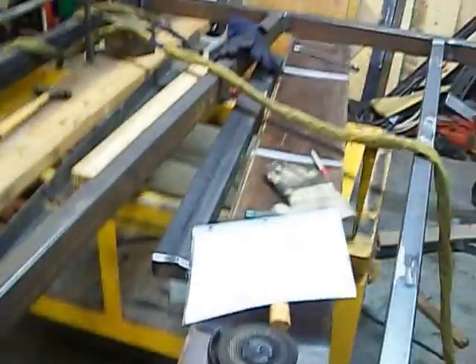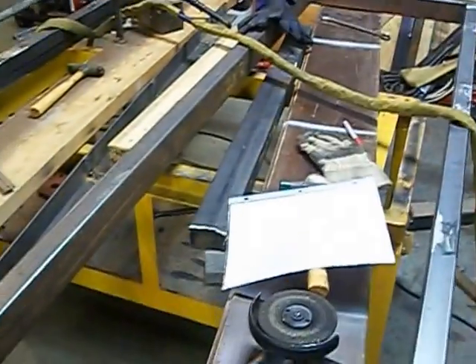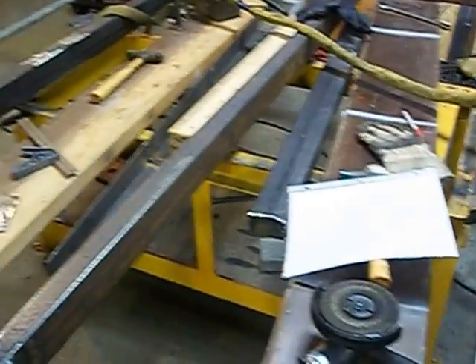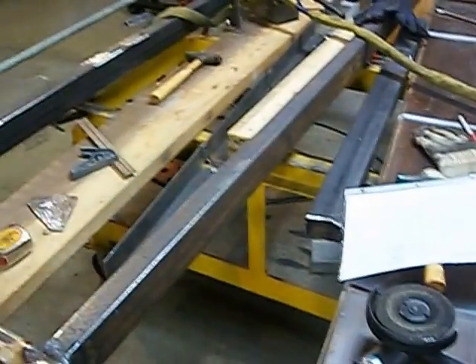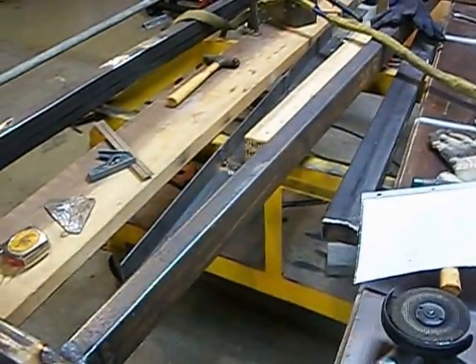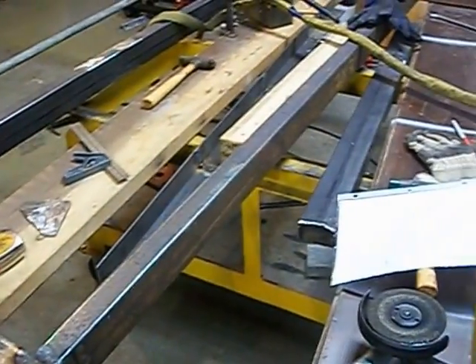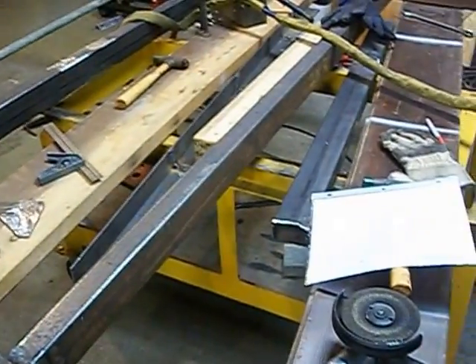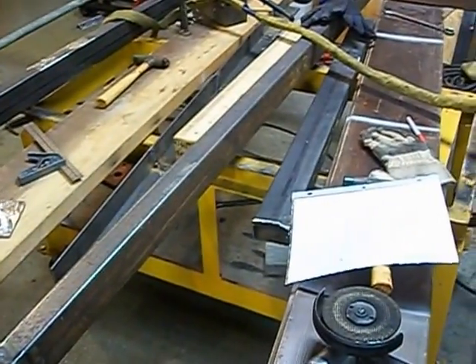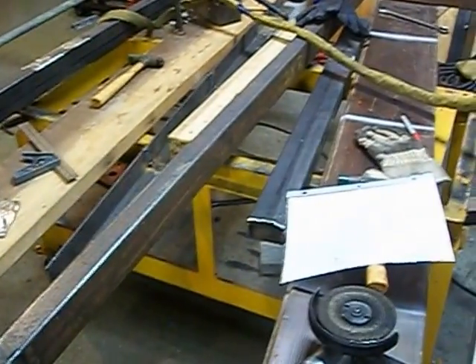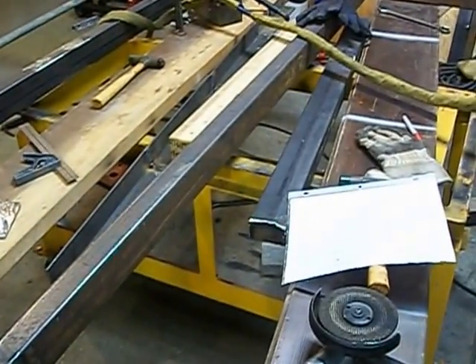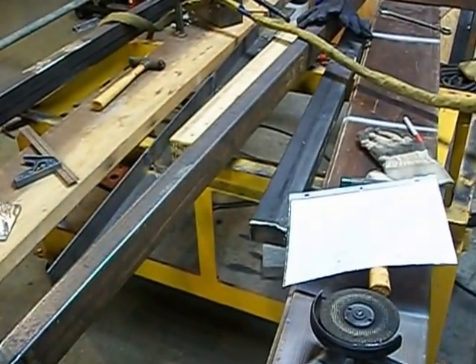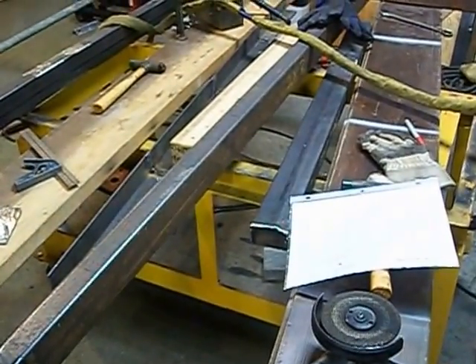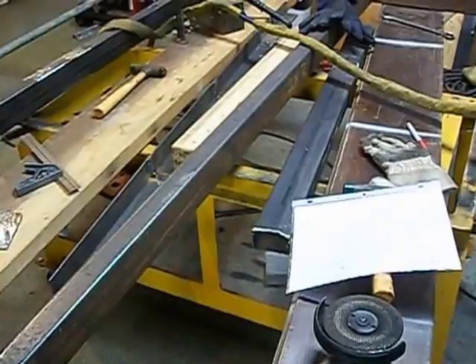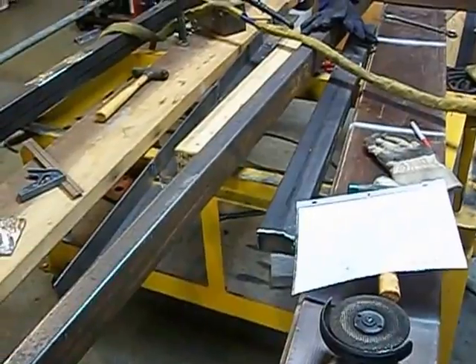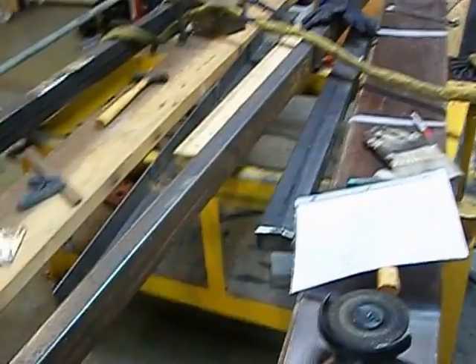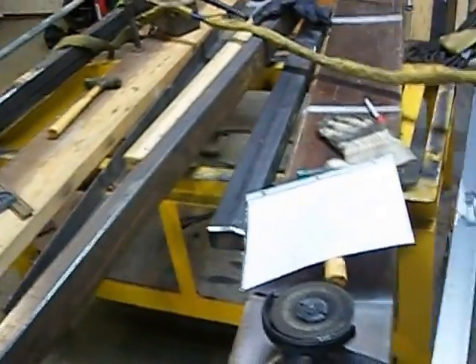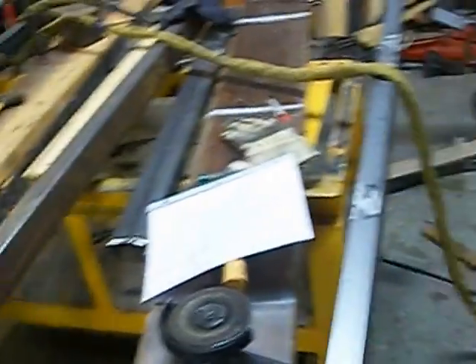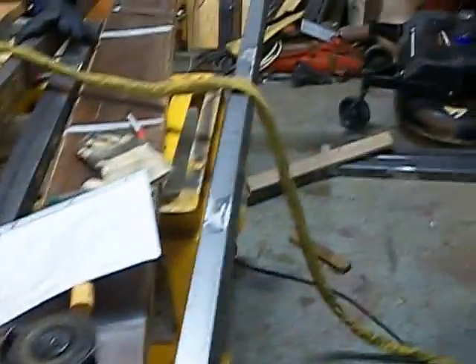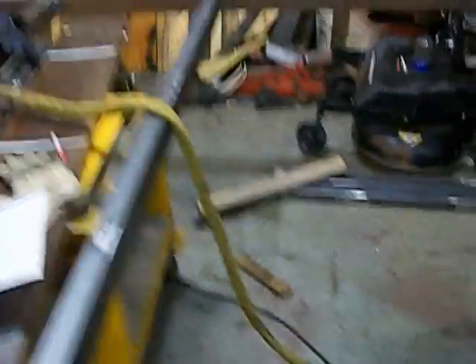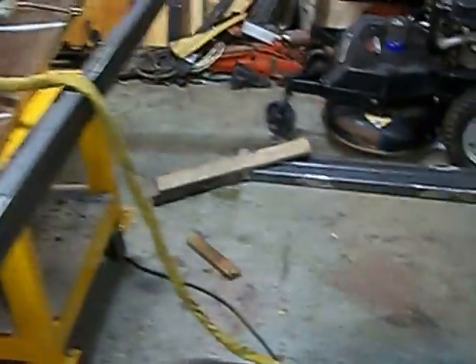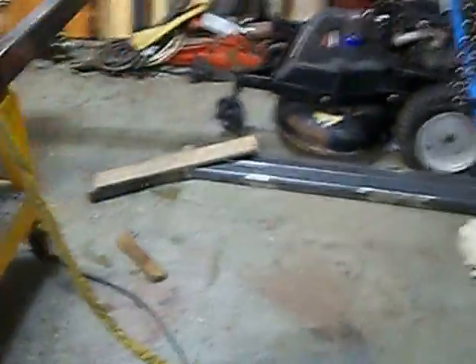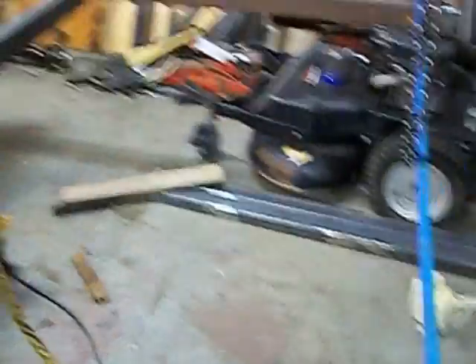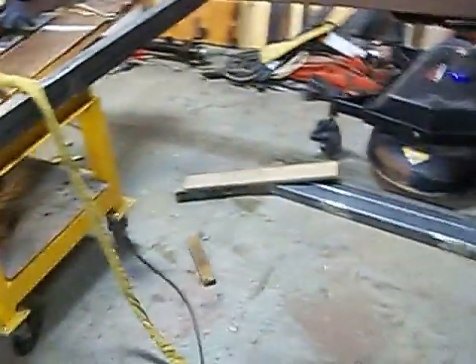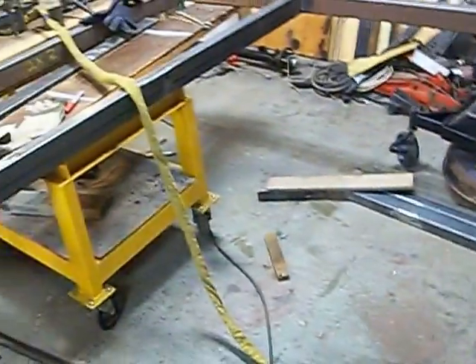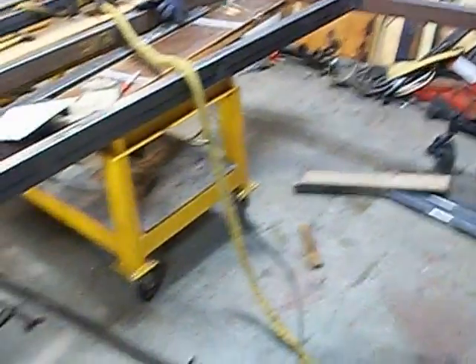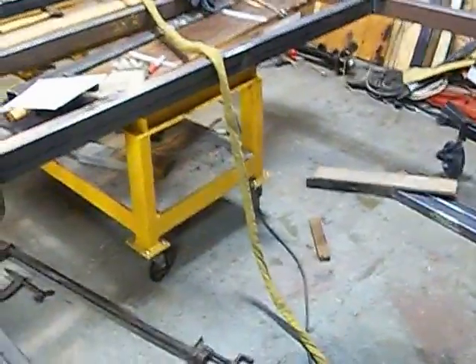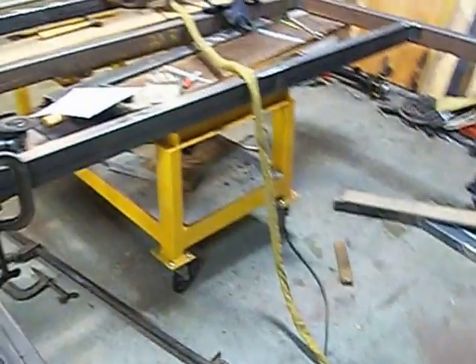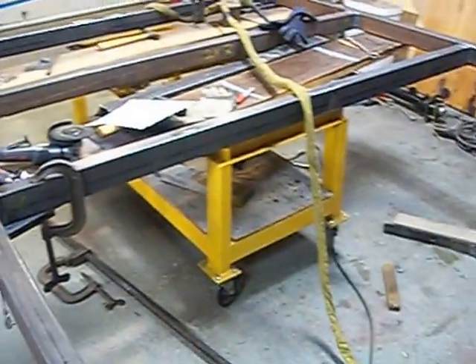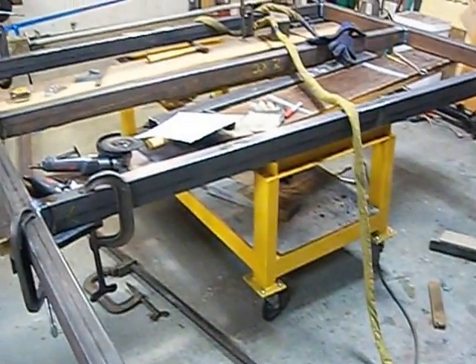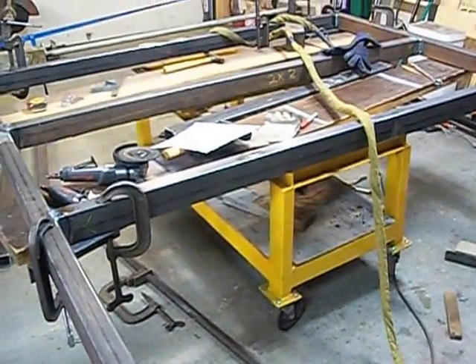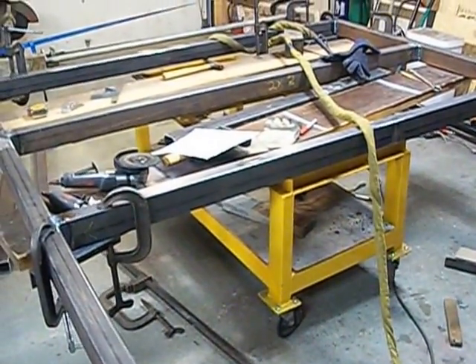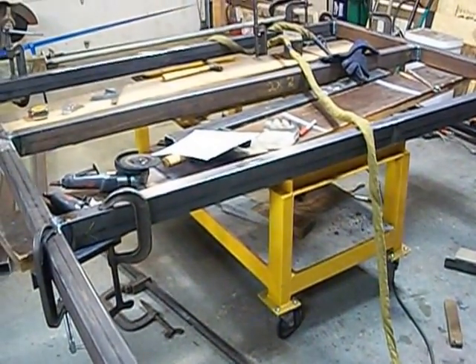It looks like my yellow cart that I built came in pretty handy for this project. Other than that, I think that's it for right now — take it easy and I'll keep you posted with new updates.